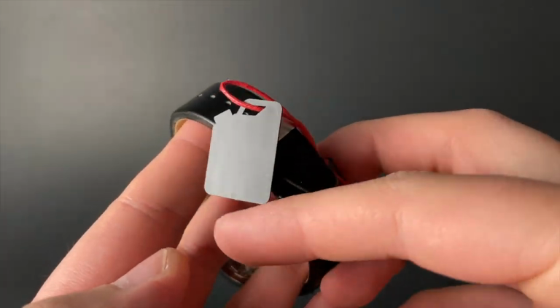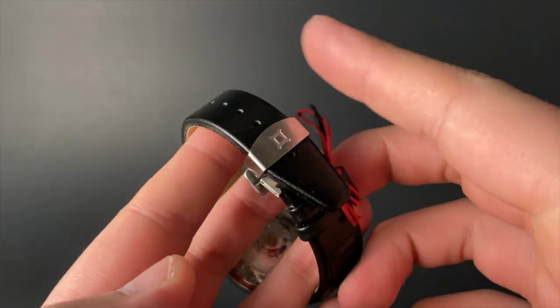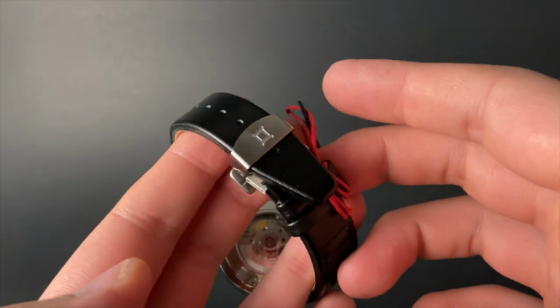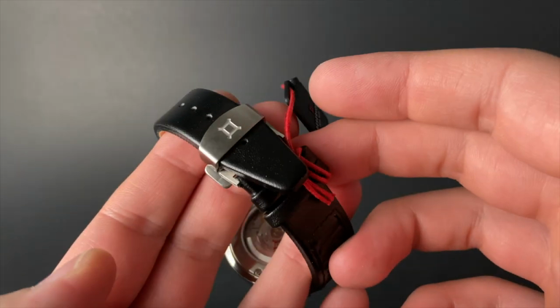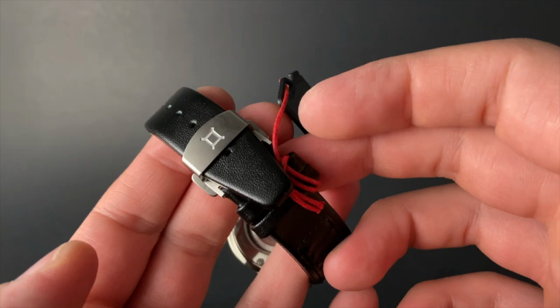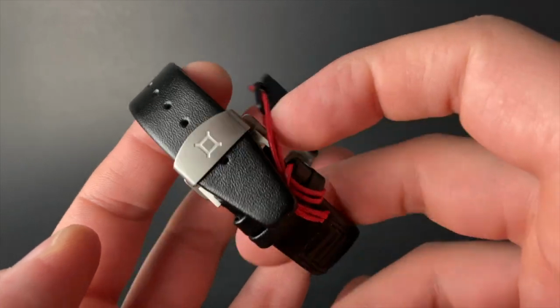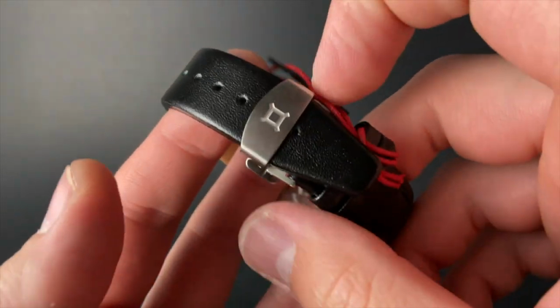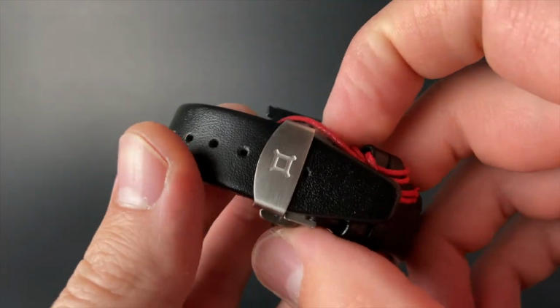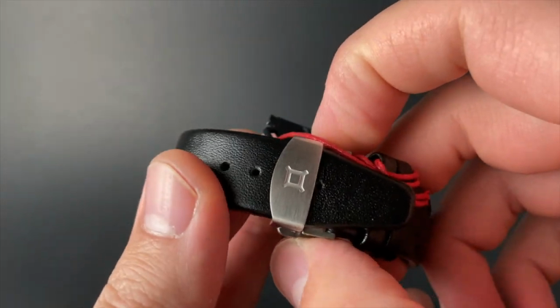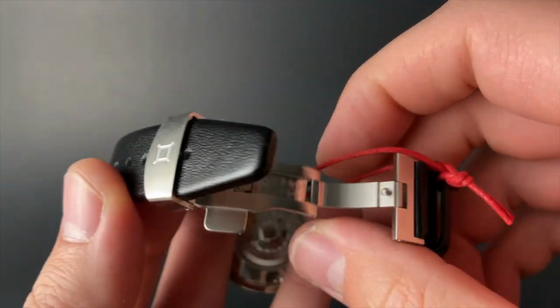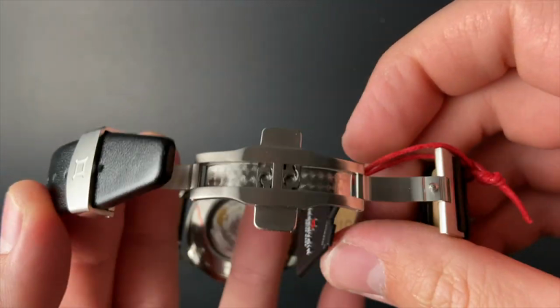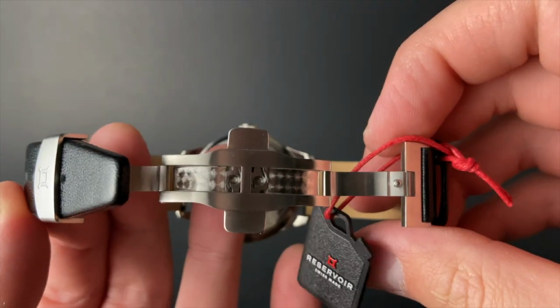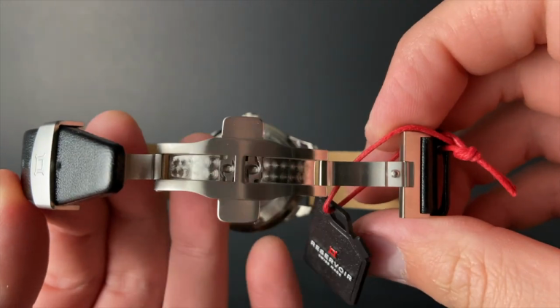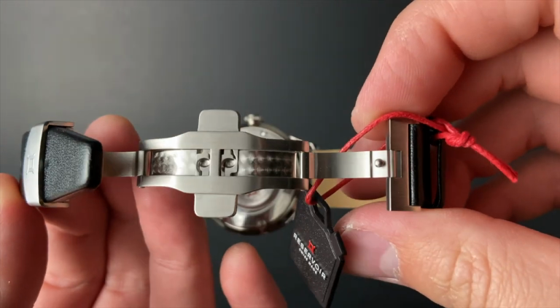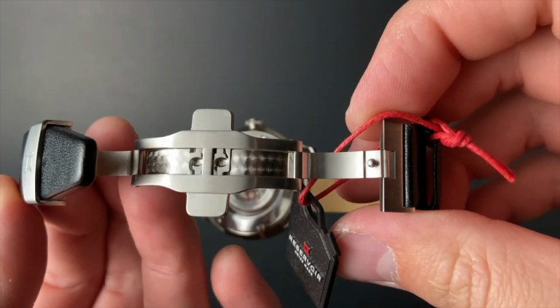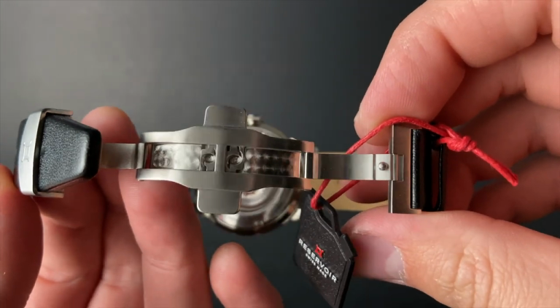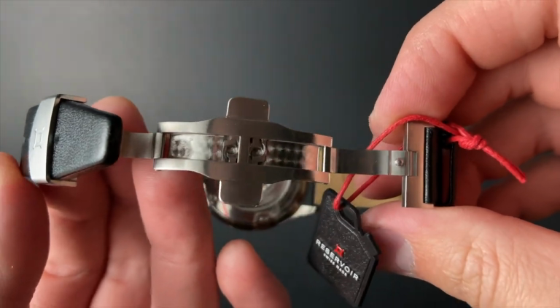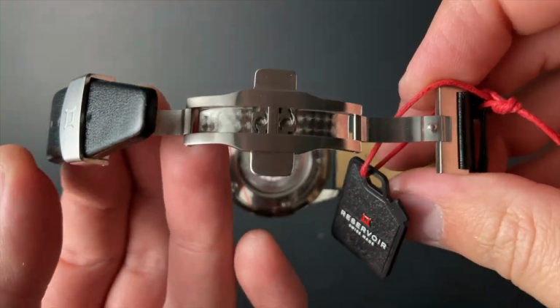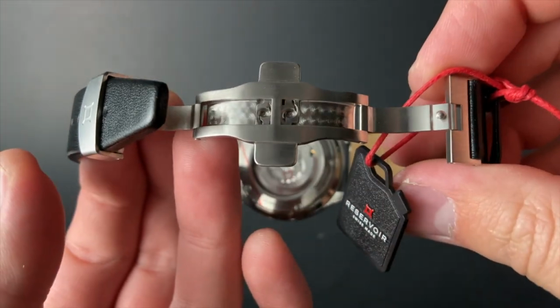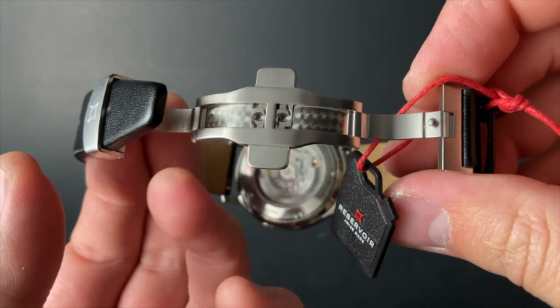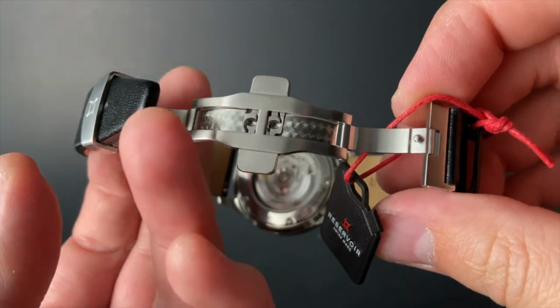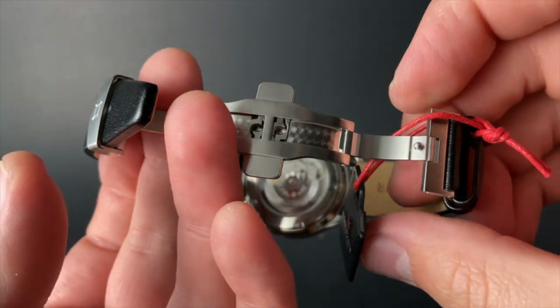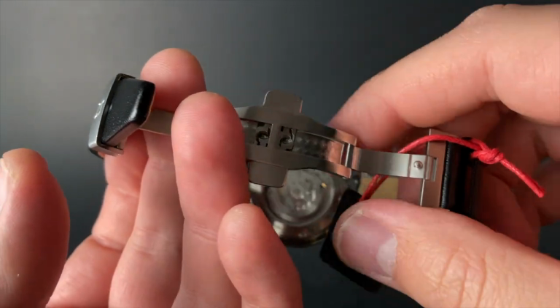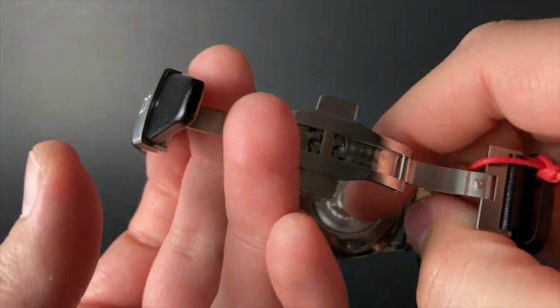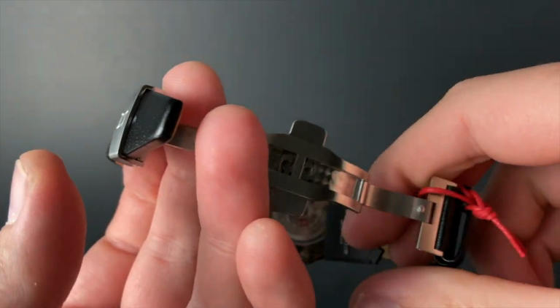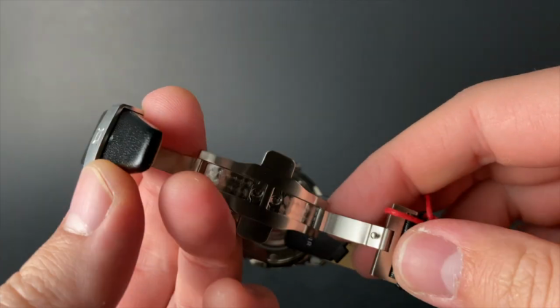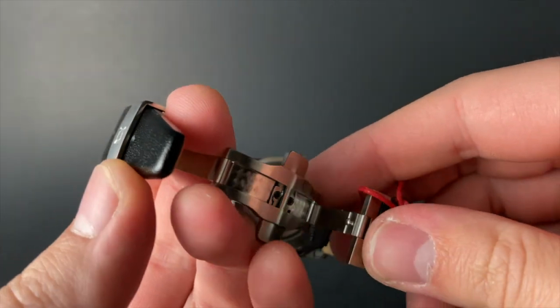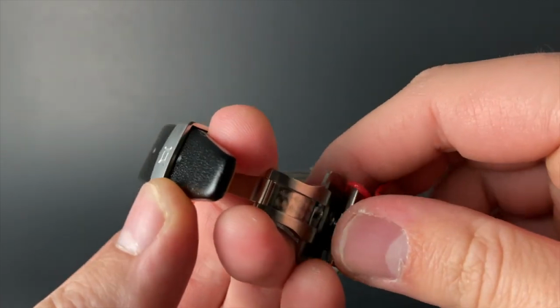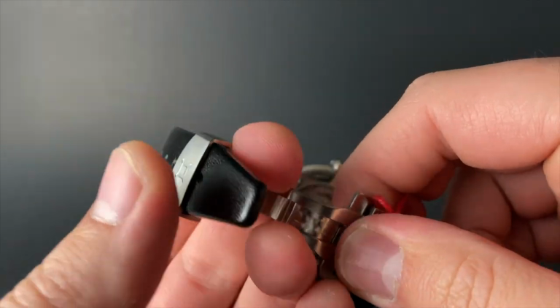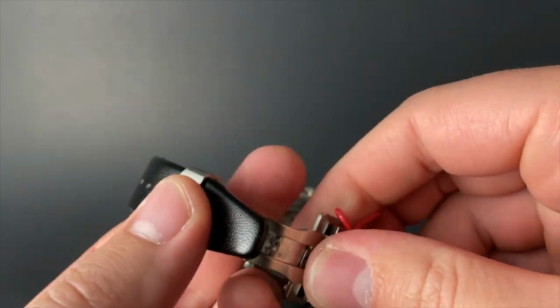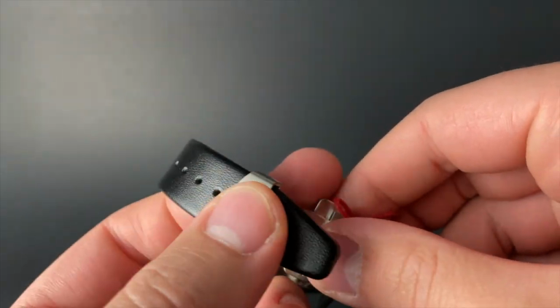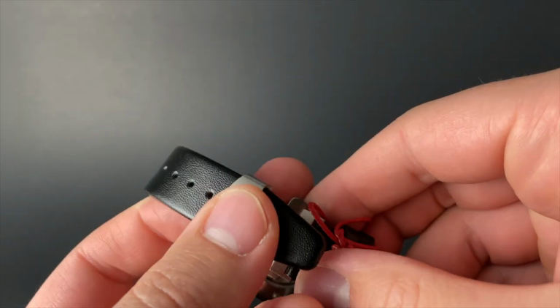The butterfly deployant on these Reservoir models is maybe one of my favorite and most impressive in the watch industry. It's got an impressive machined feel with a nice bit of prolage decoration there on the underside.